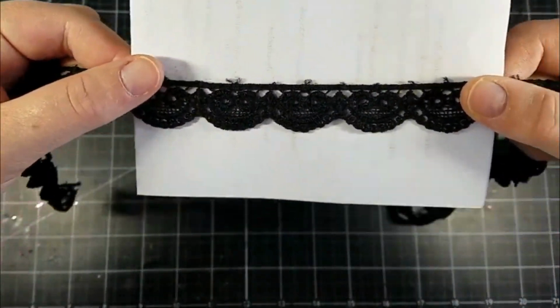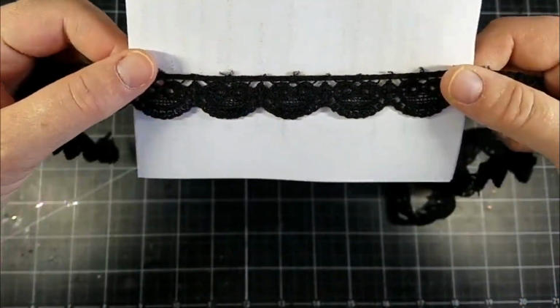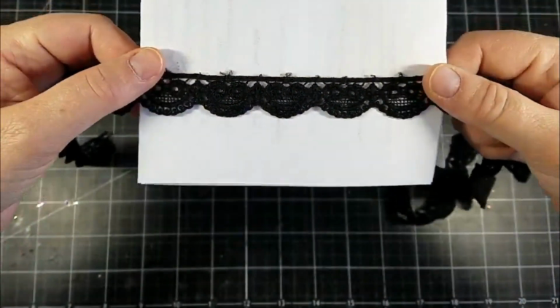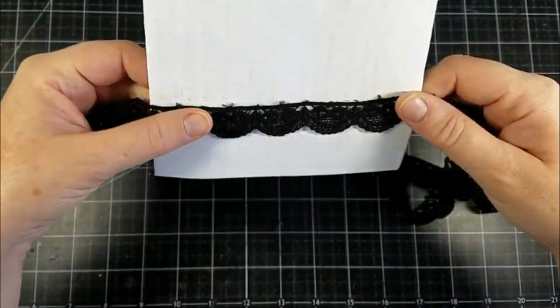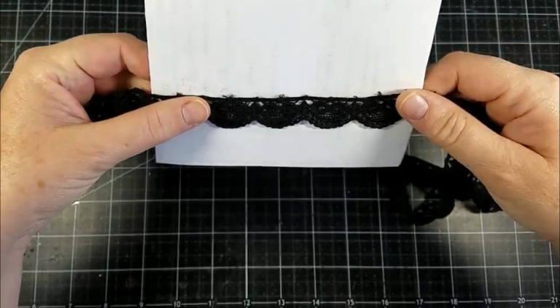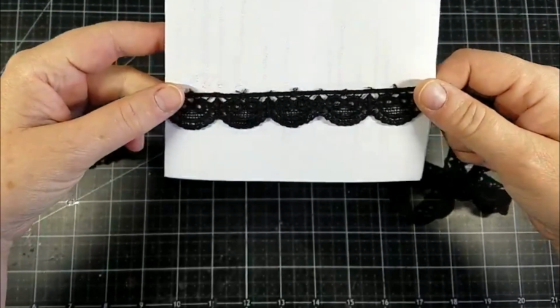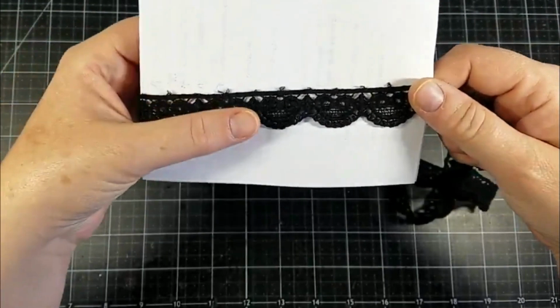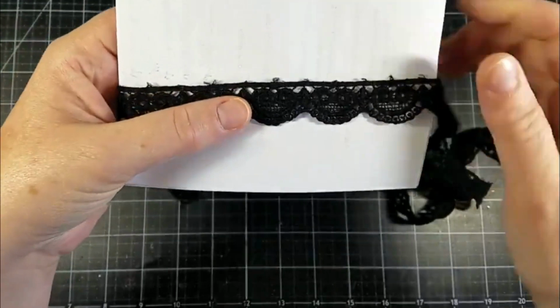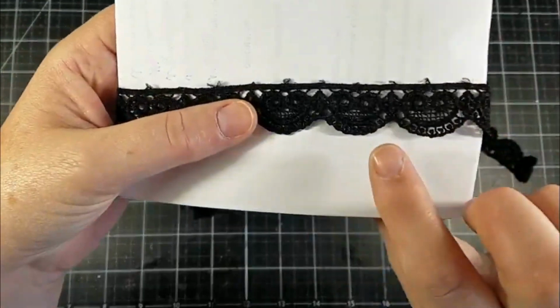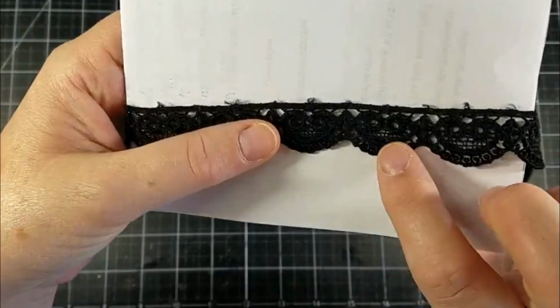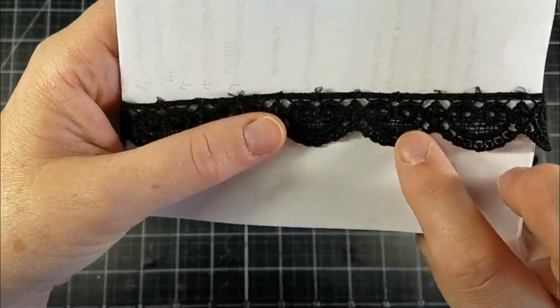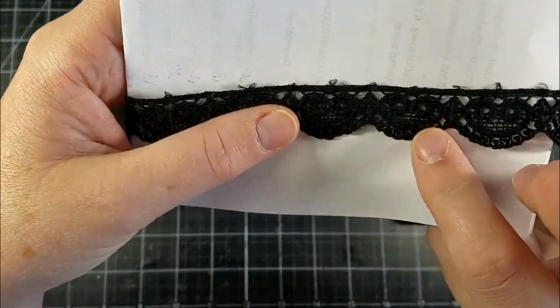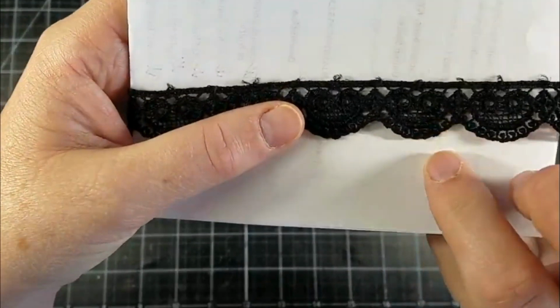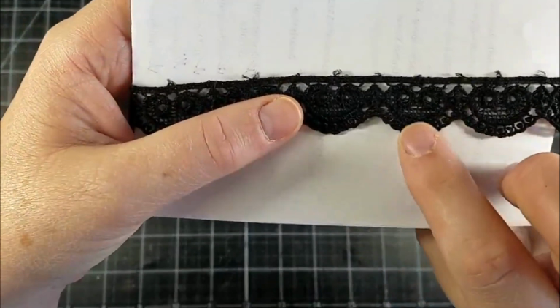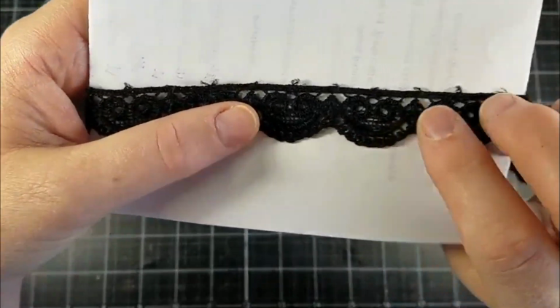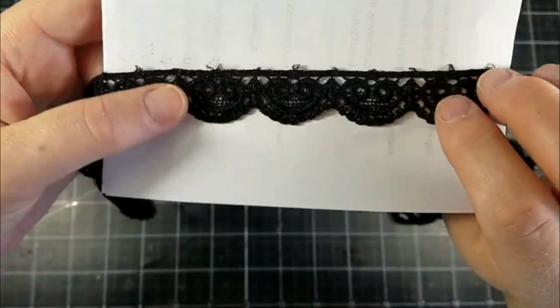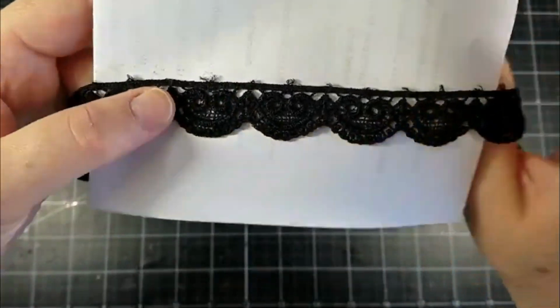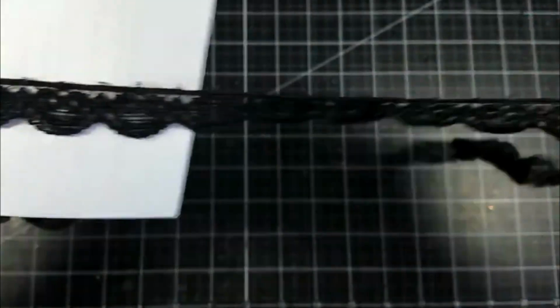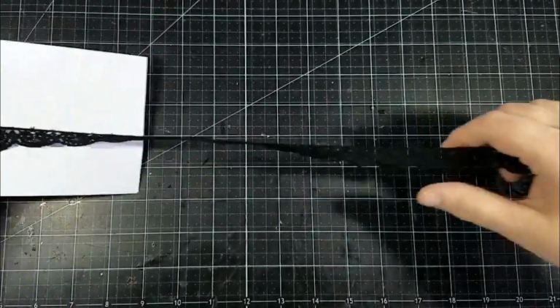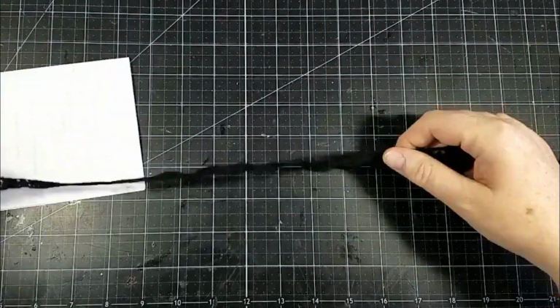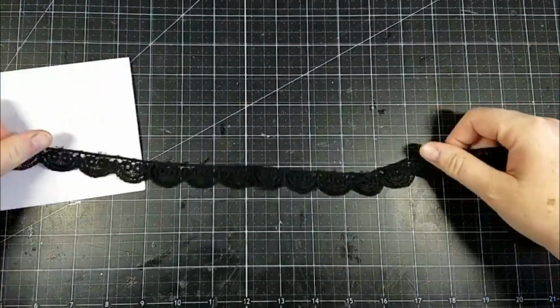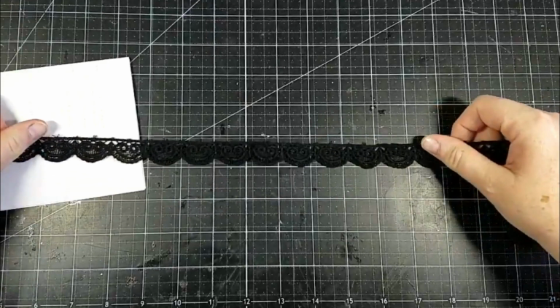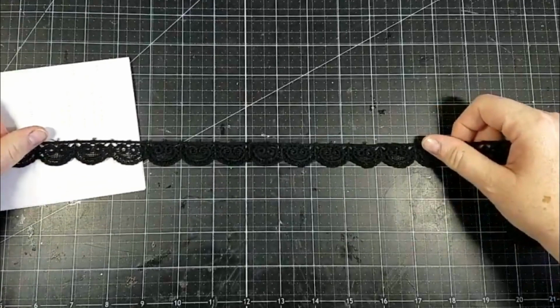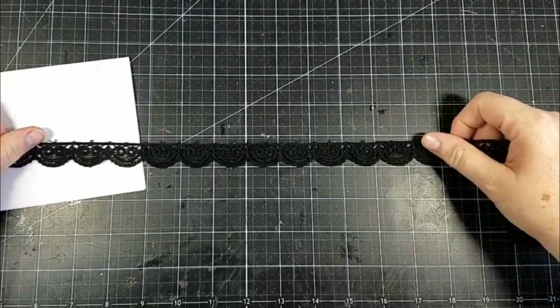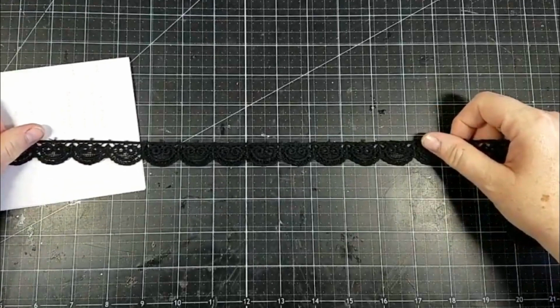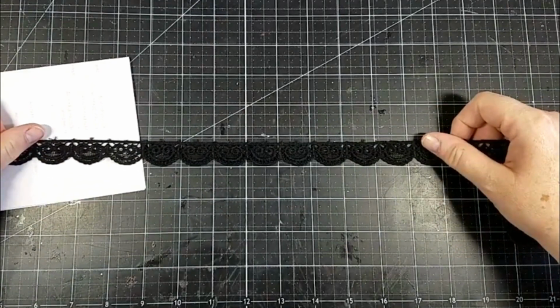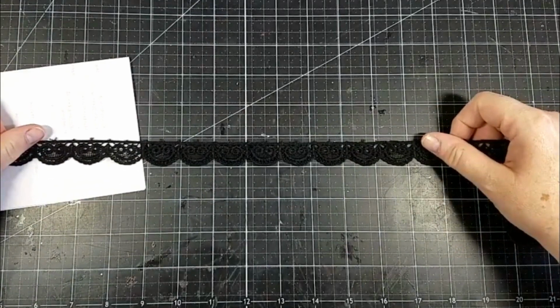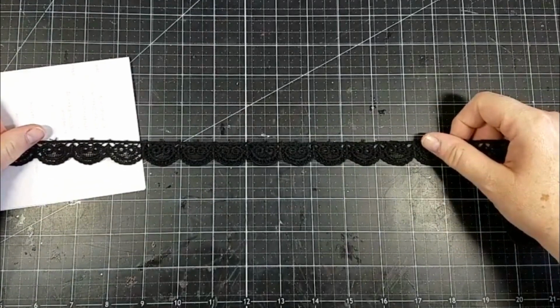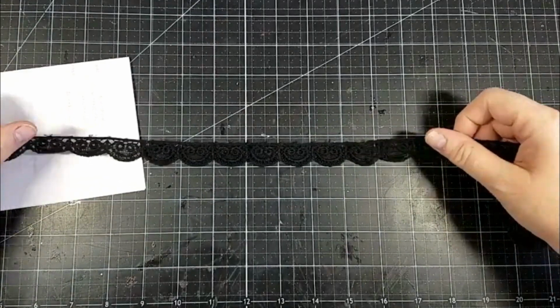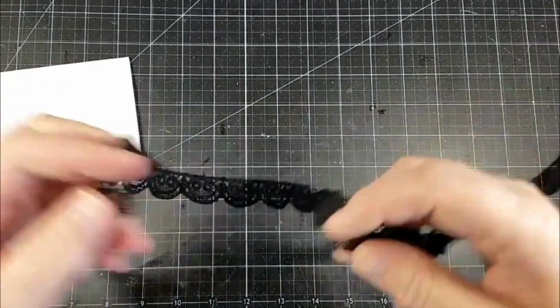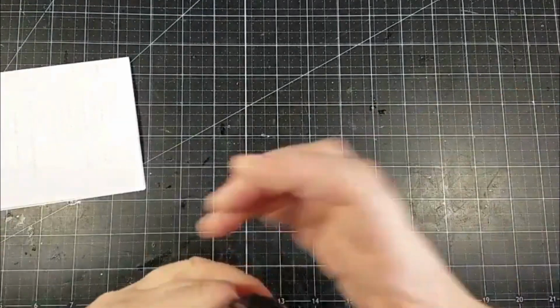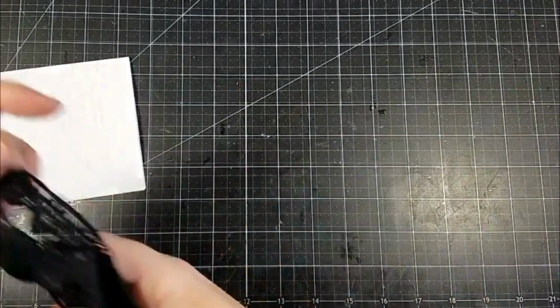And I got some of this which is really pretty scalloped trim and it has like a little heart detail. It's hard to see in the black, and it is about probably three quarters of an inch.